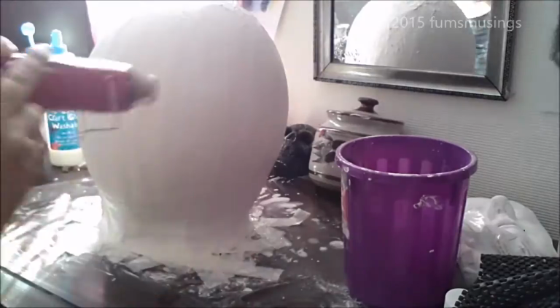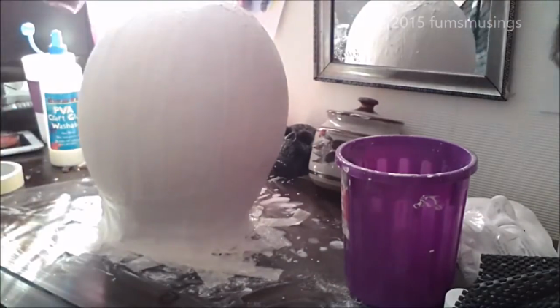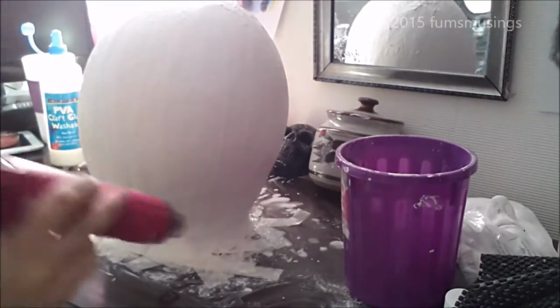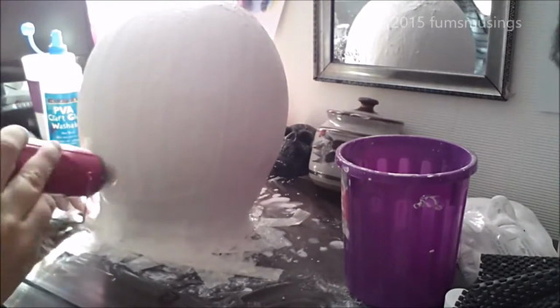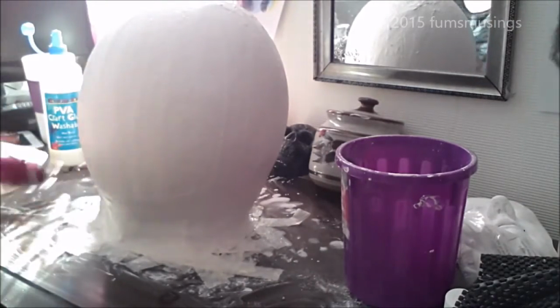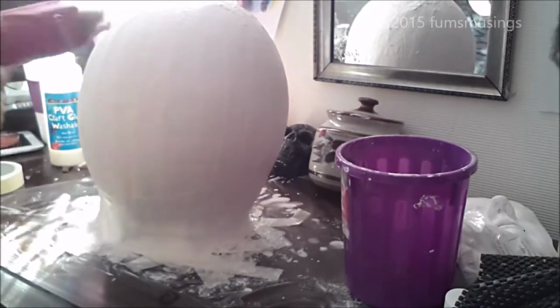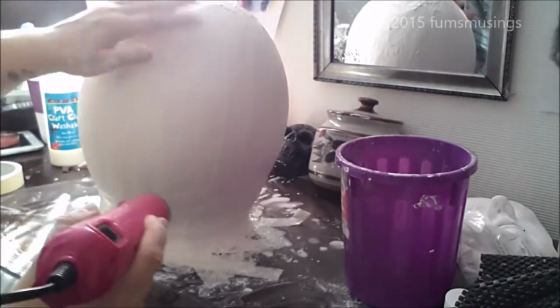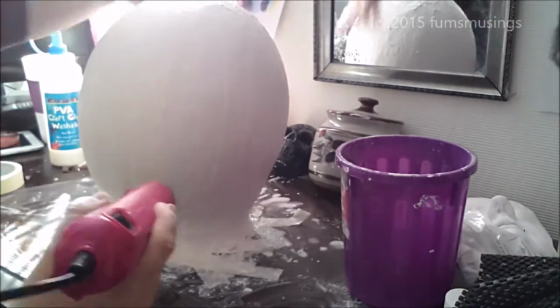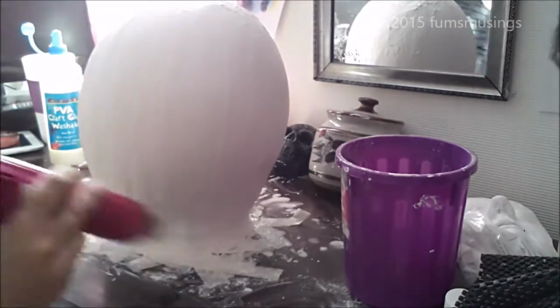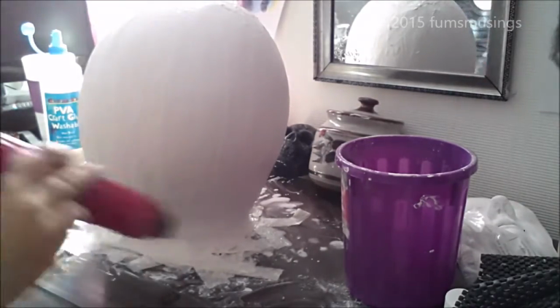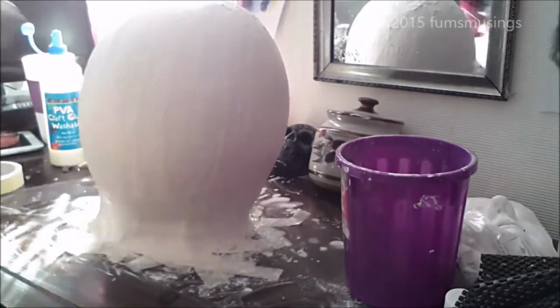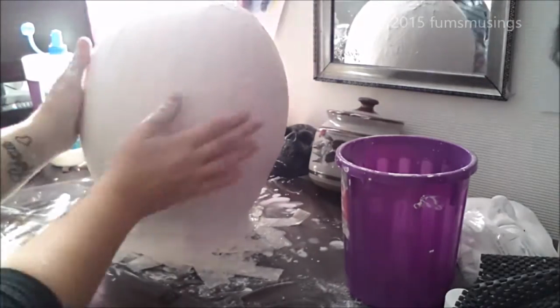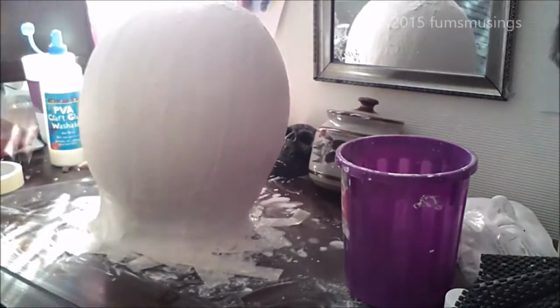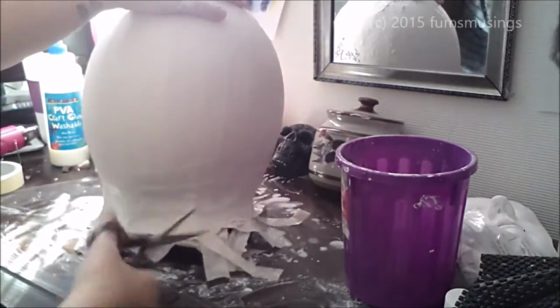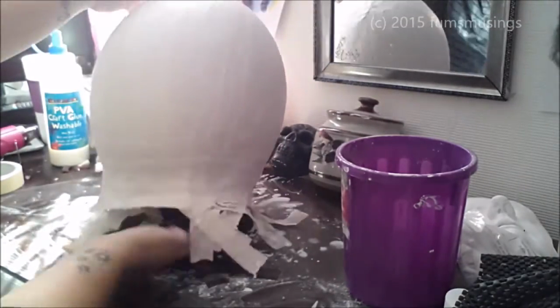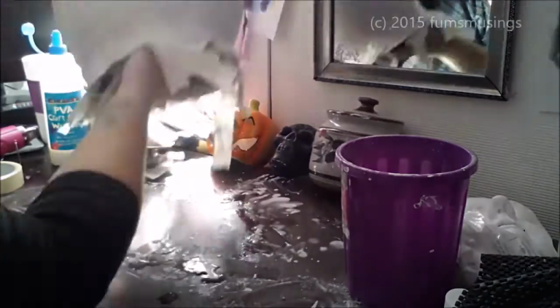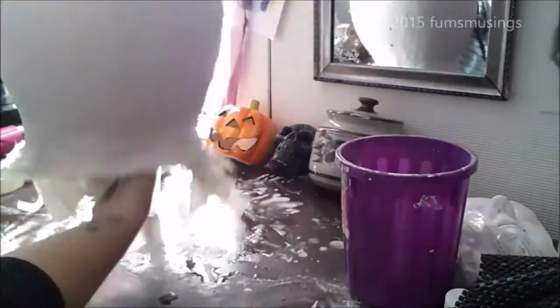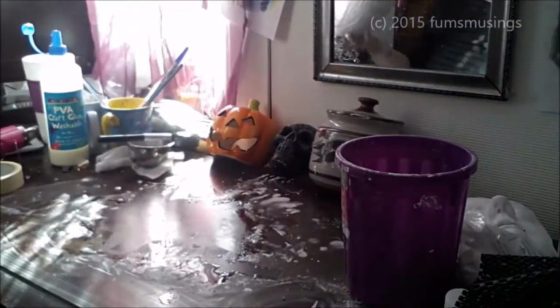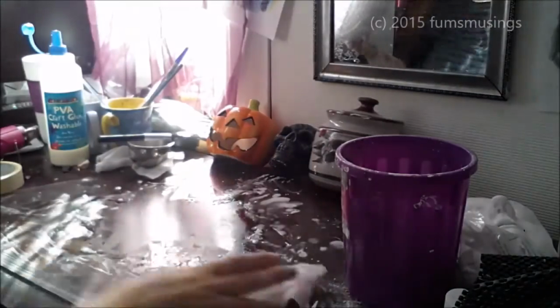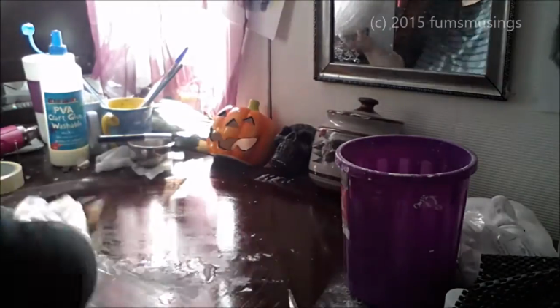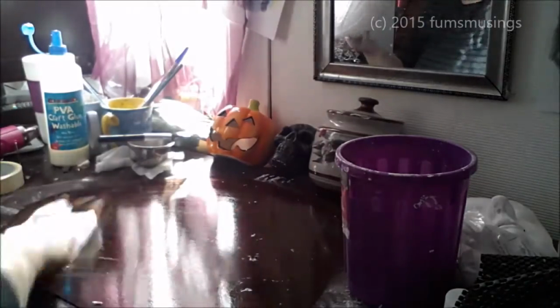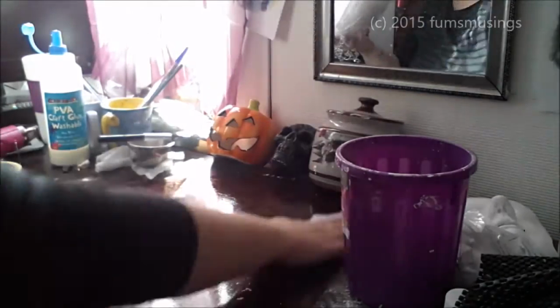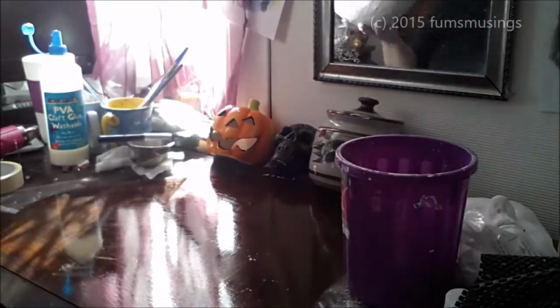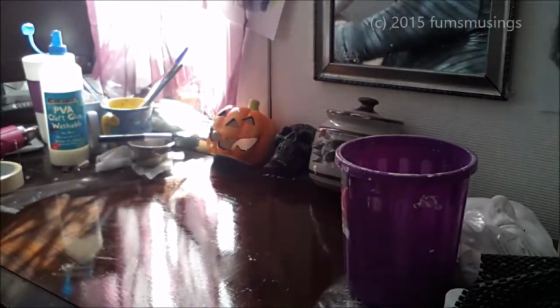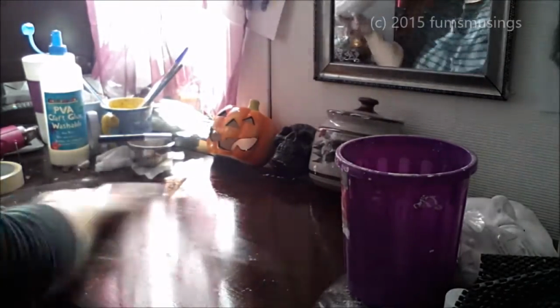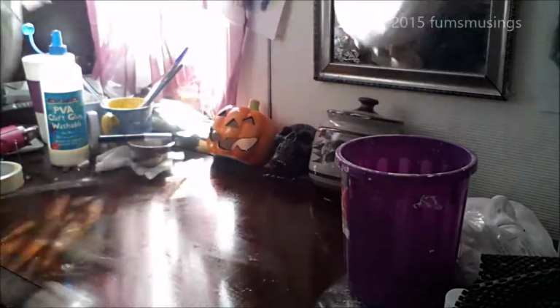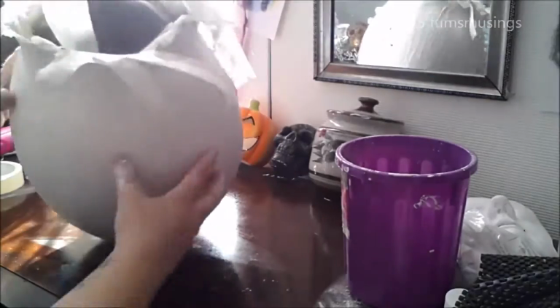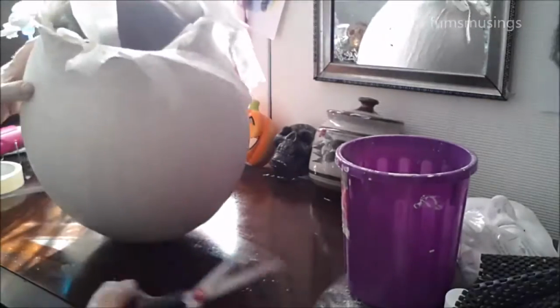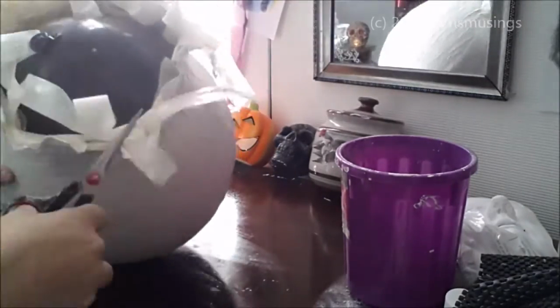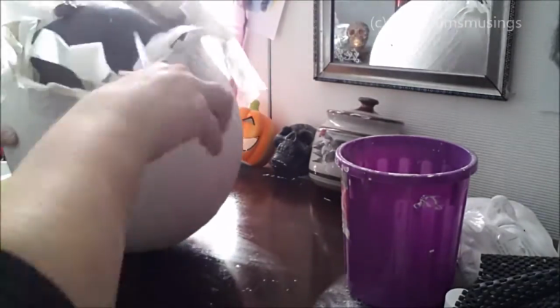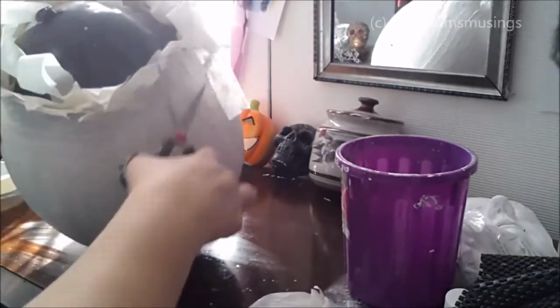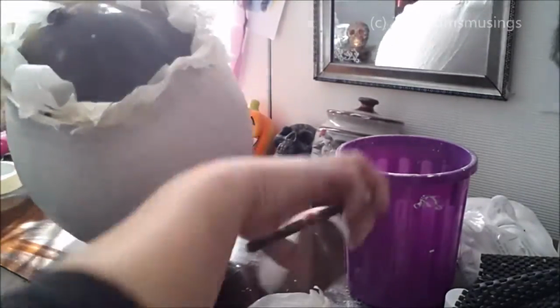Cover it in two layers of plaster of Paris bandage. I didn't bother adding that to the tutorial because all you do is dip it in water, place it on the balloon and smooth it down.